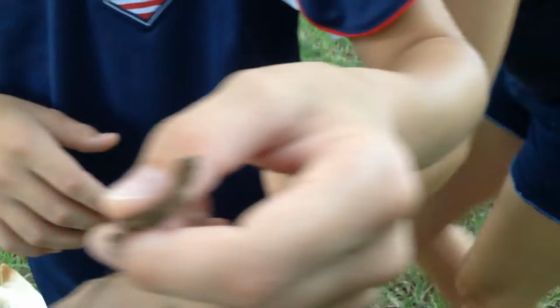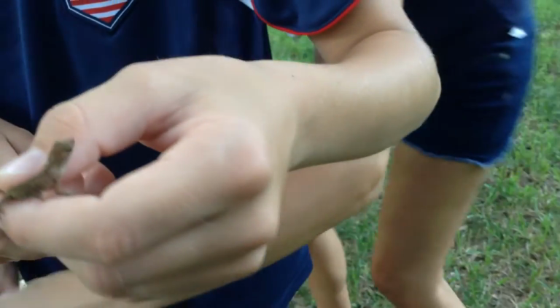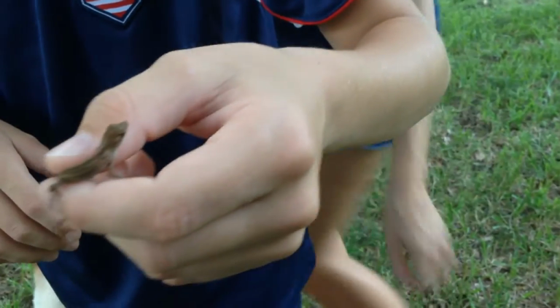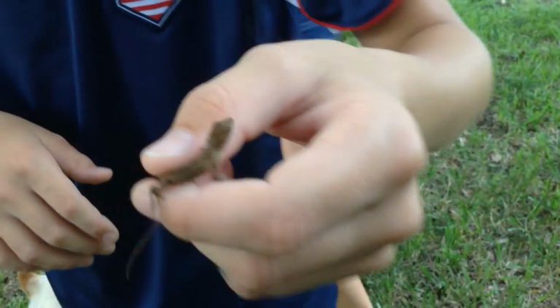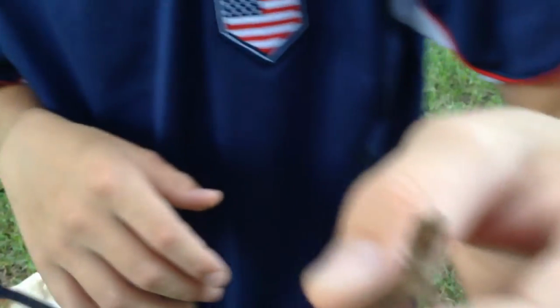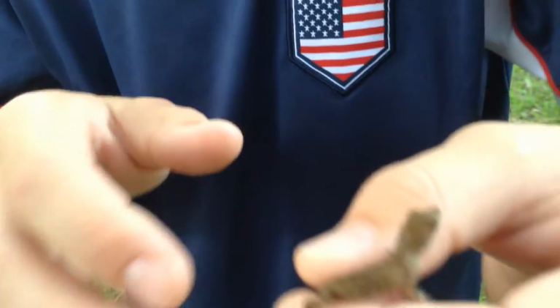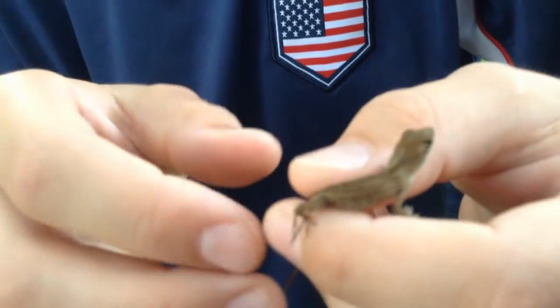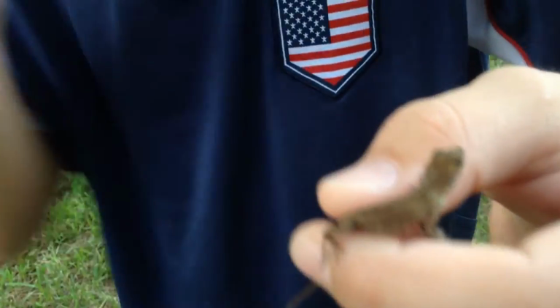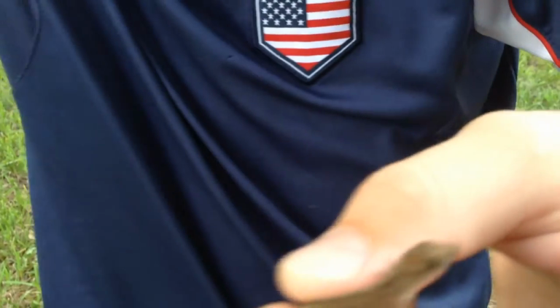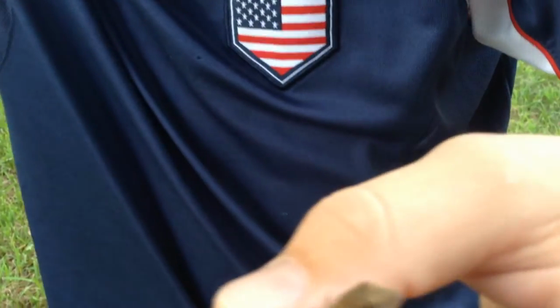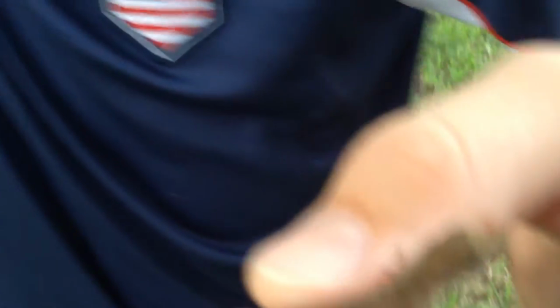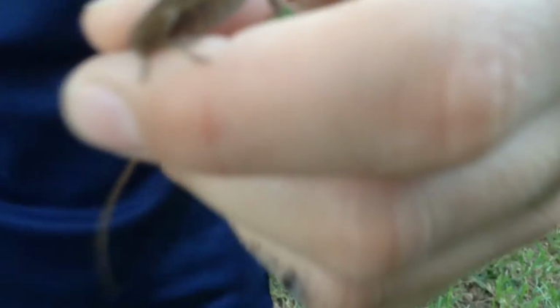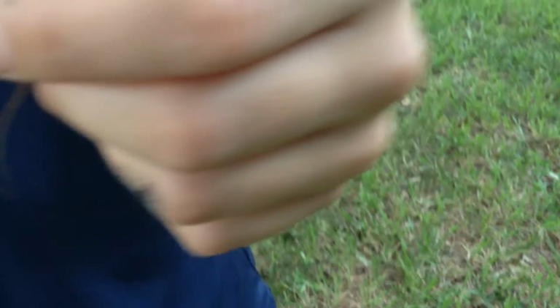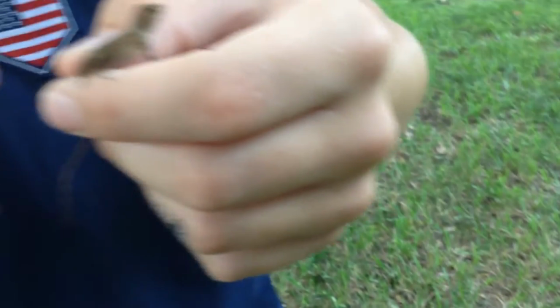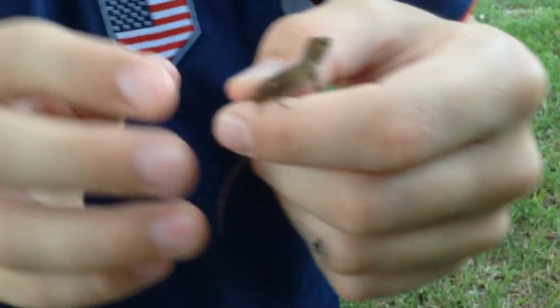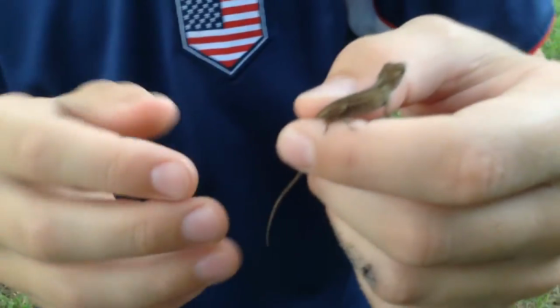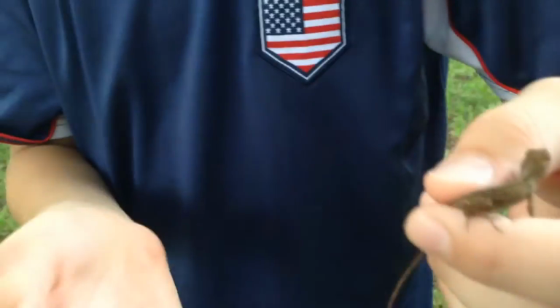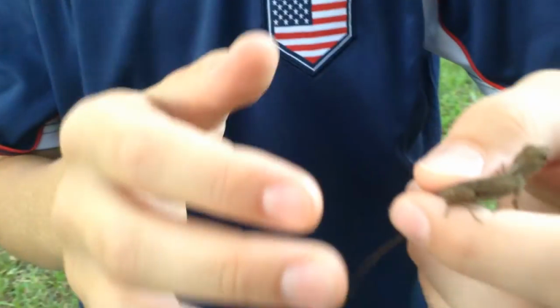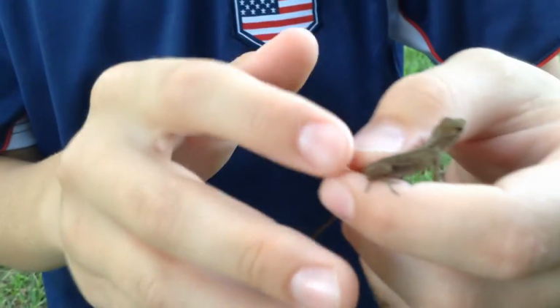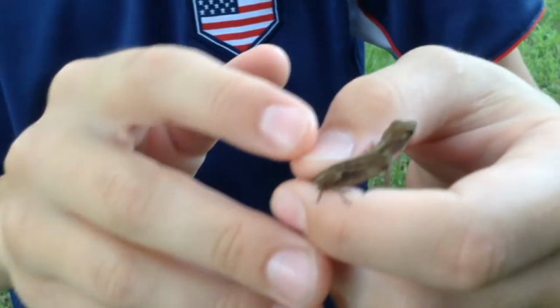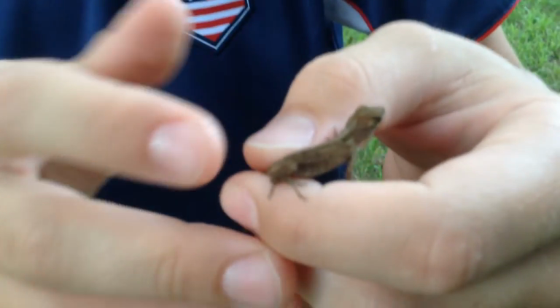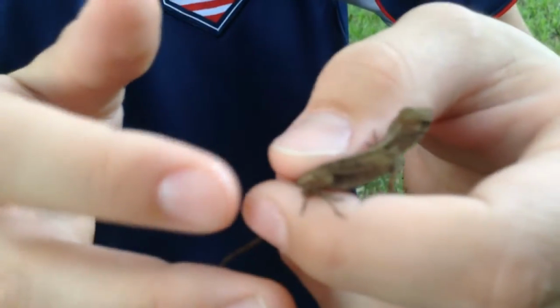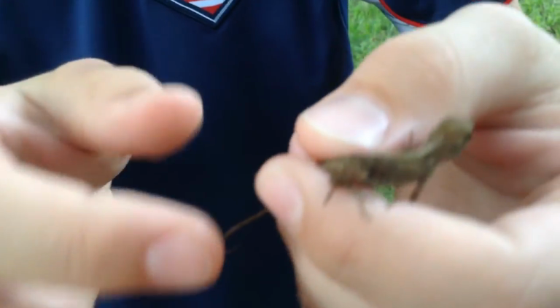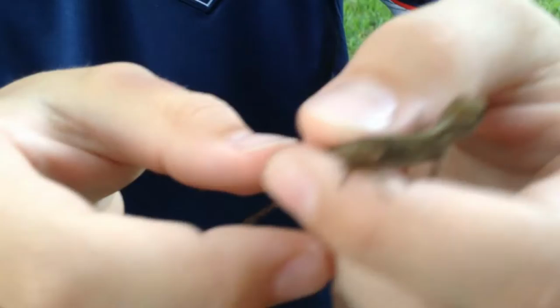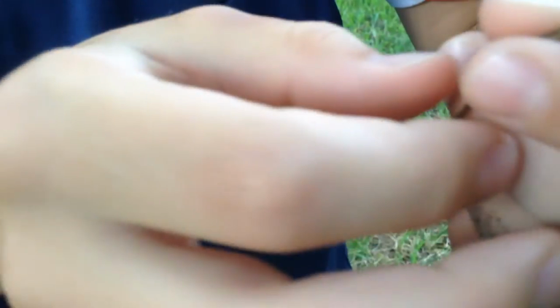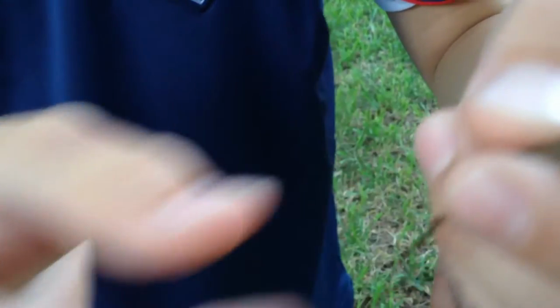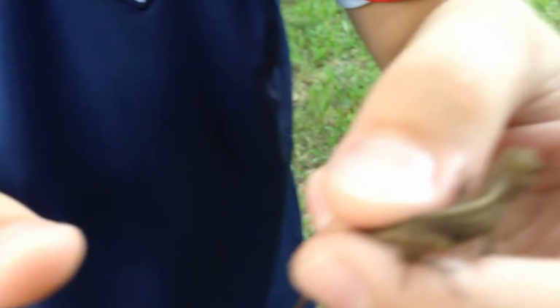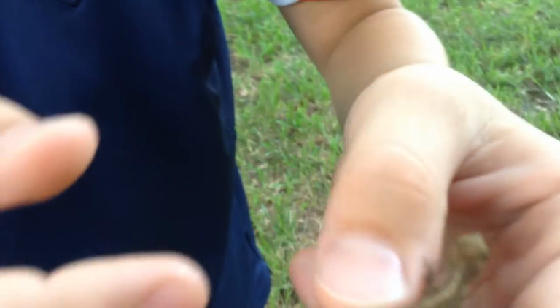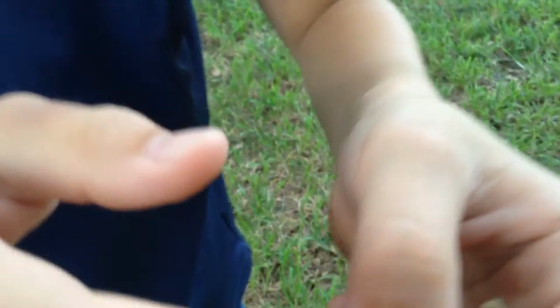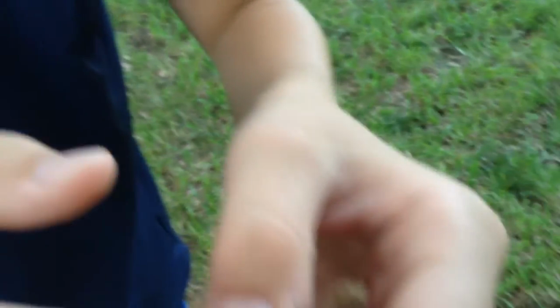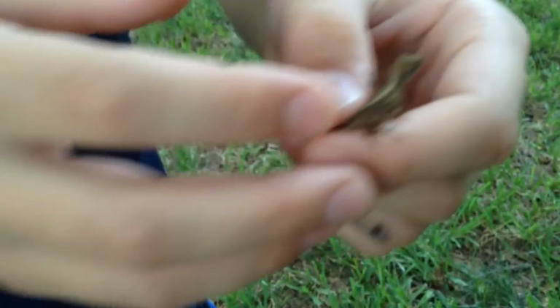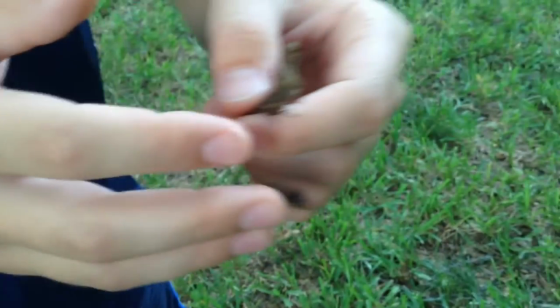This is a video on how to hold and catch lizards. I'm holding him with my thumb on his tail, where the tail can't break off, but it's not hurting him.